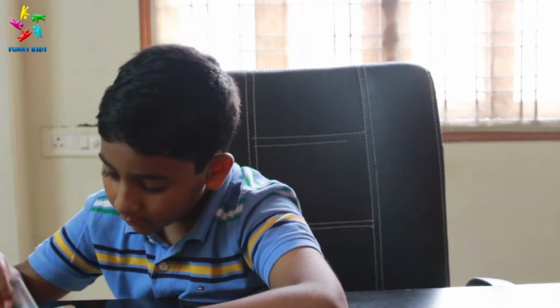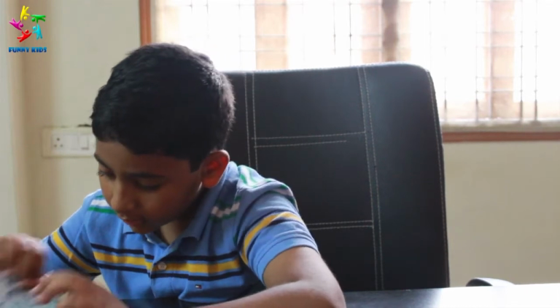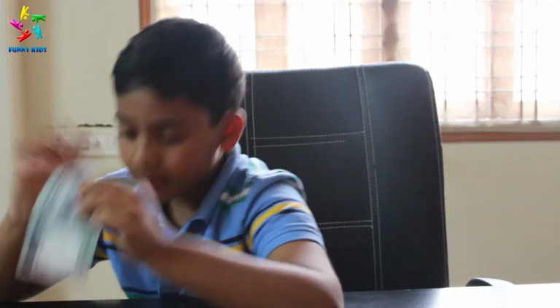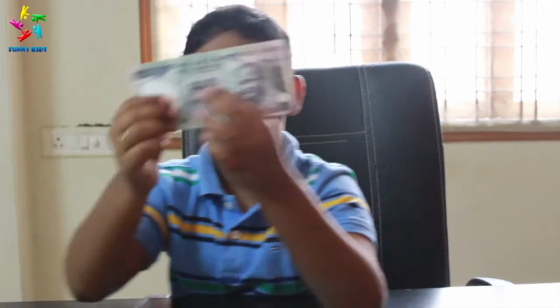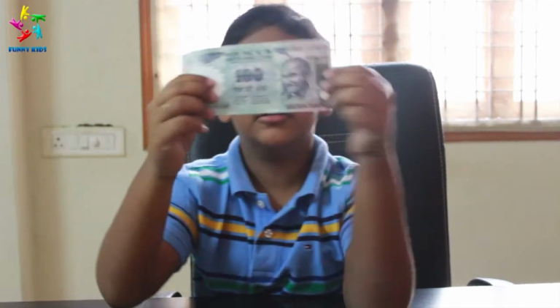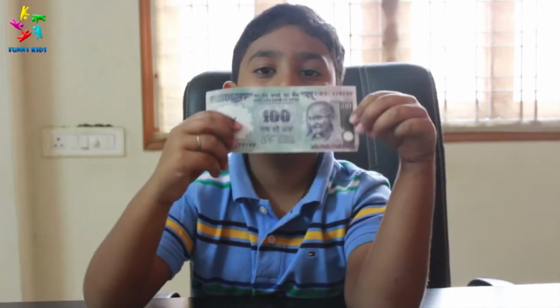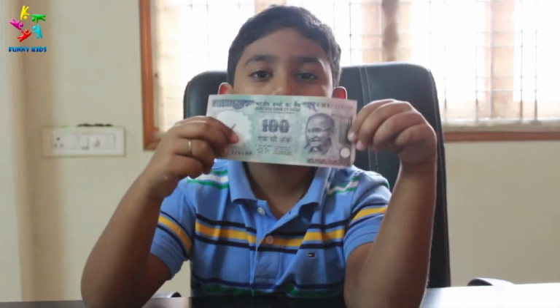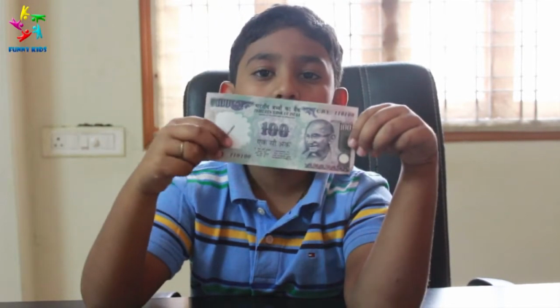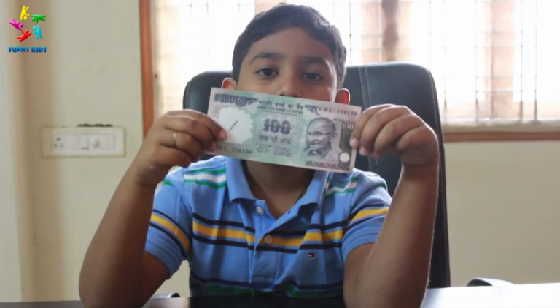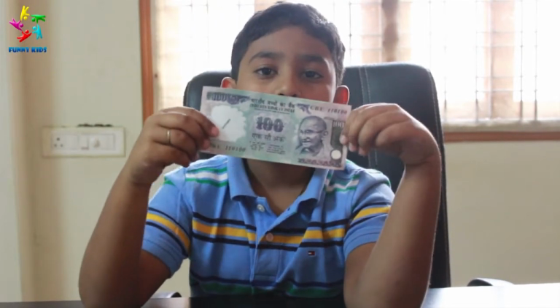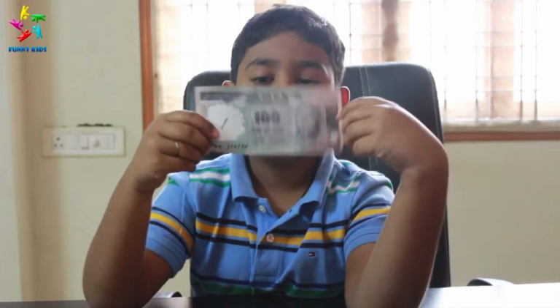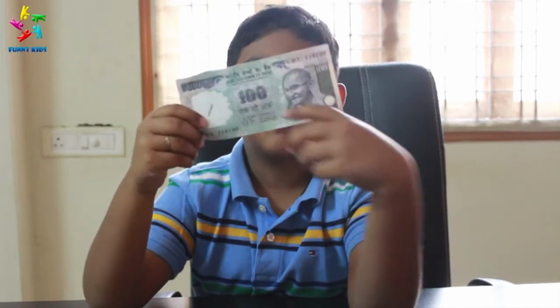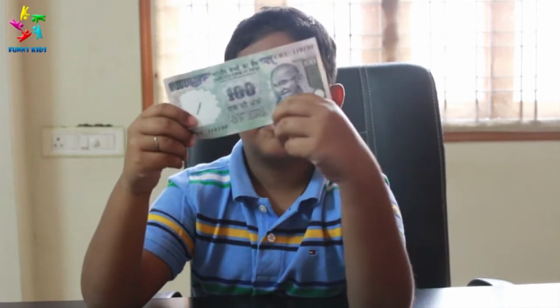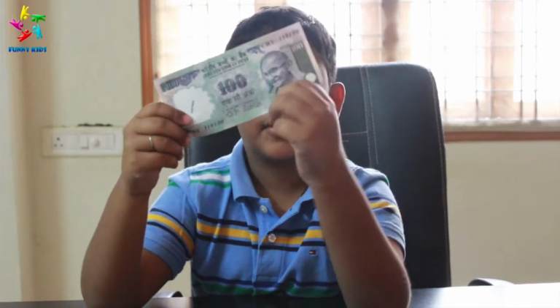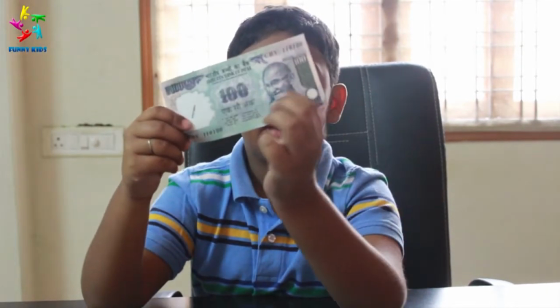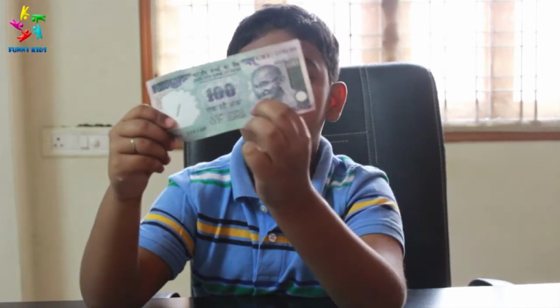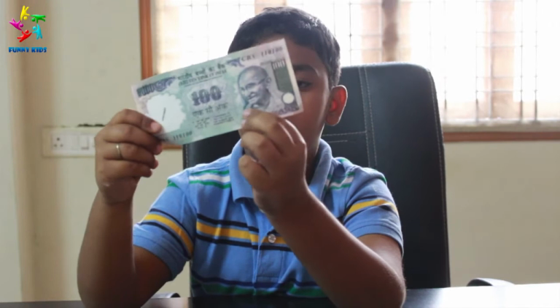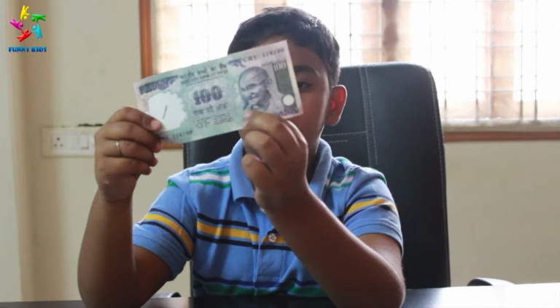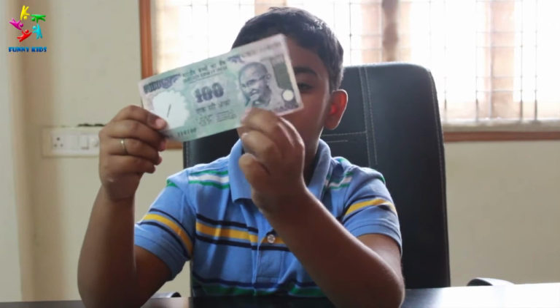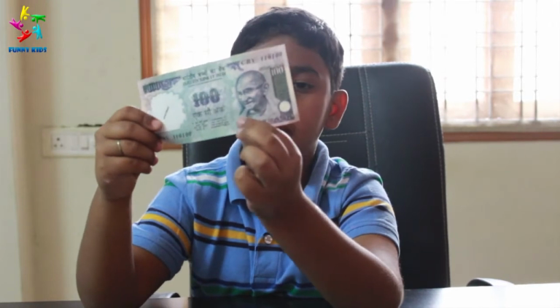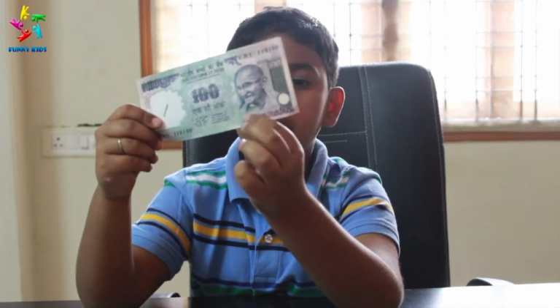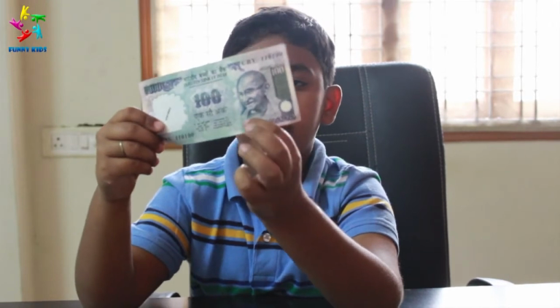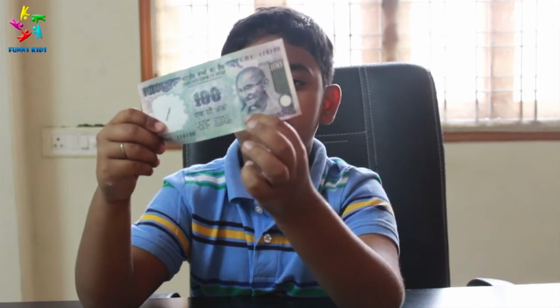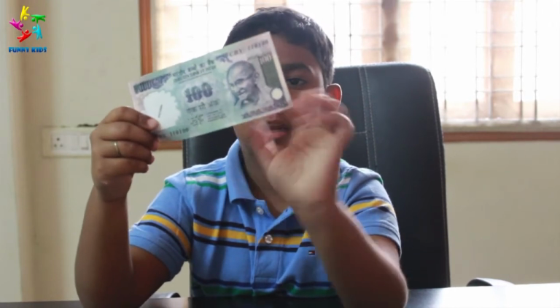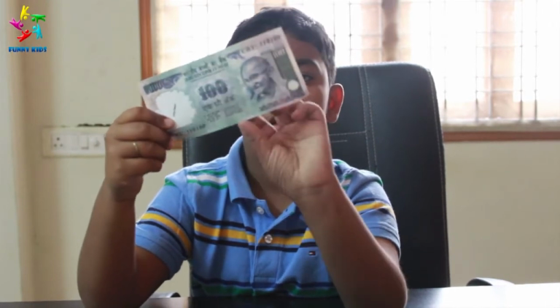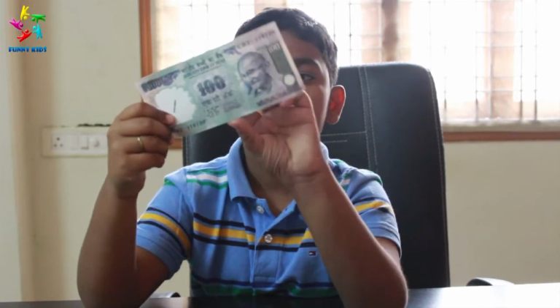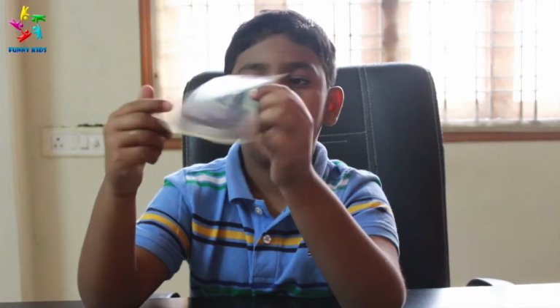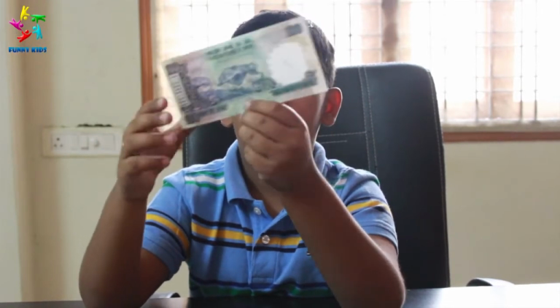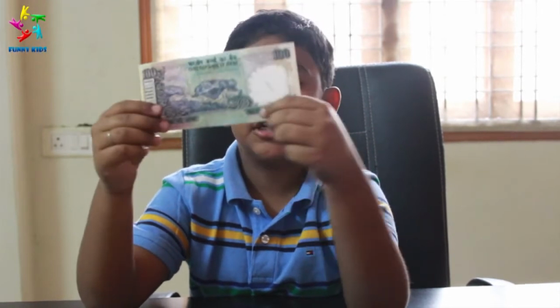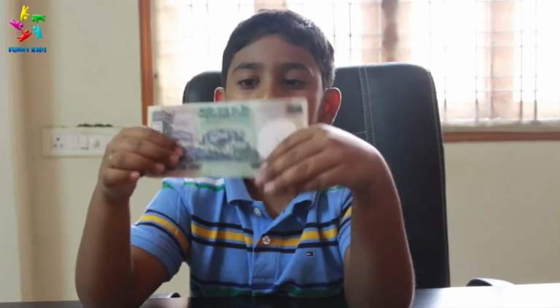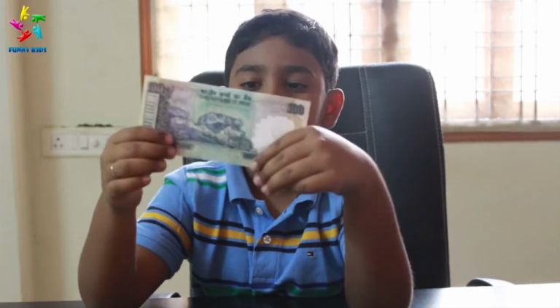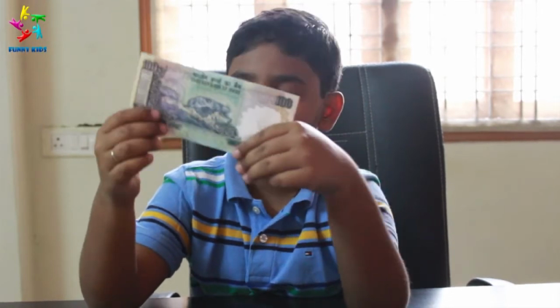We have 100 rupee notes. We have Mahatma Gandhi on the front side. On the back side we have clouds.